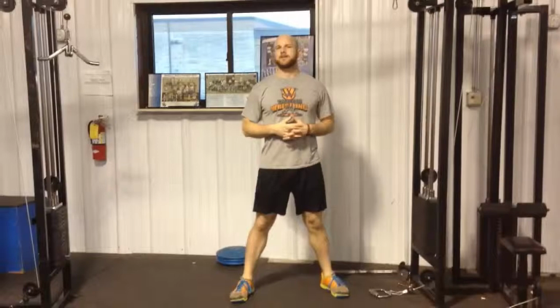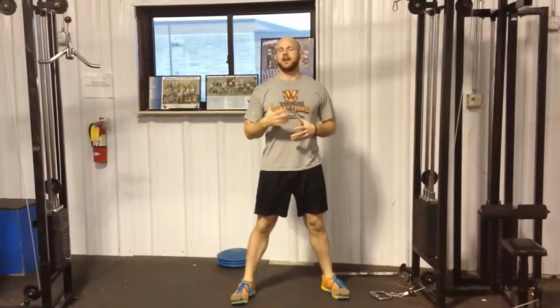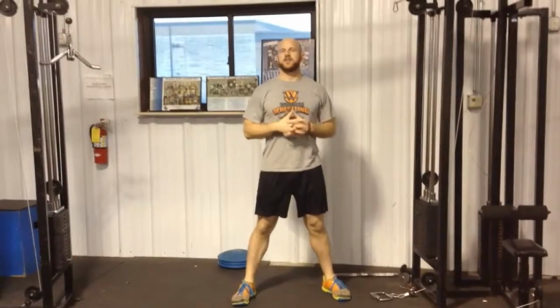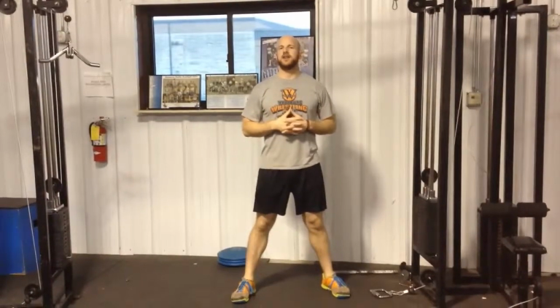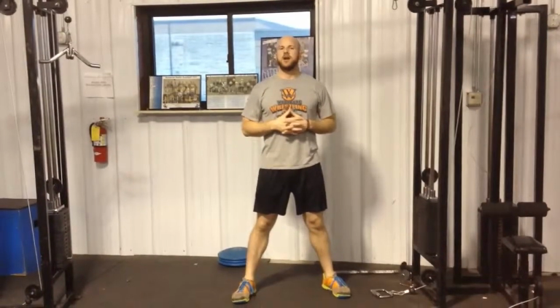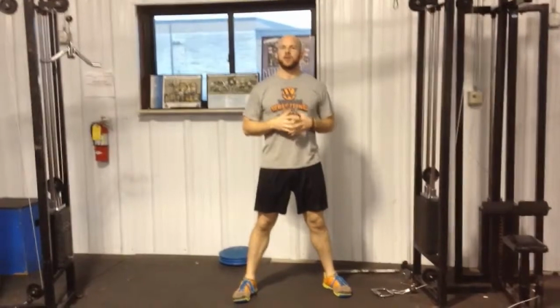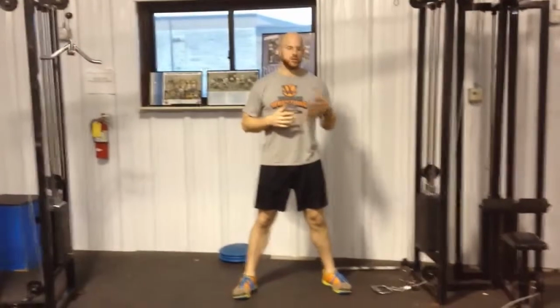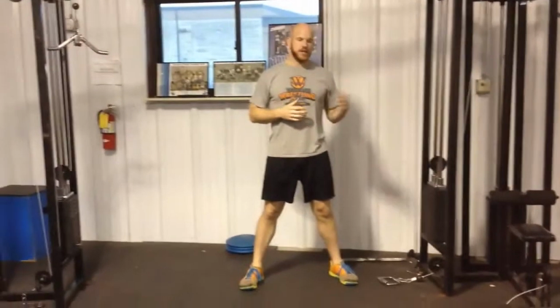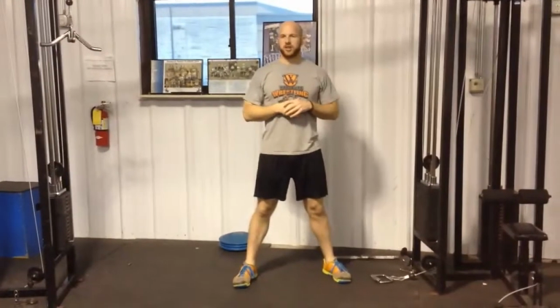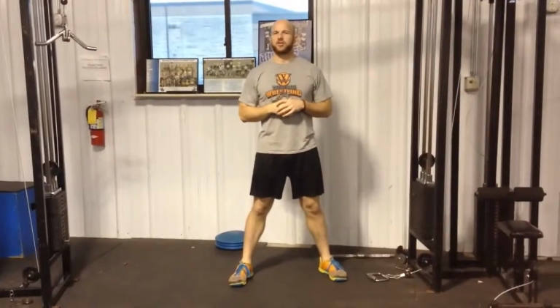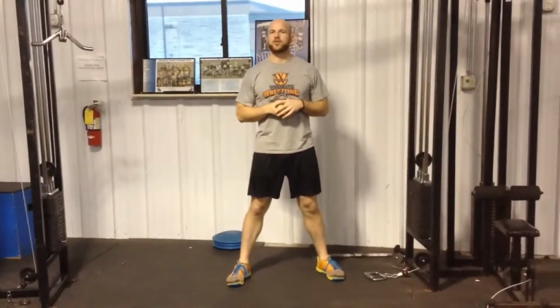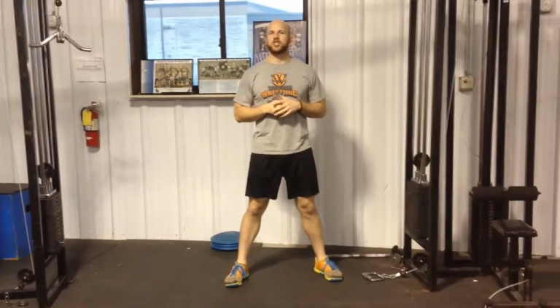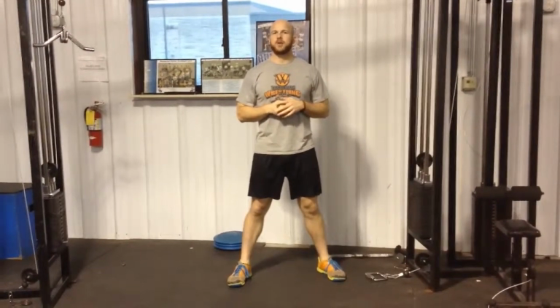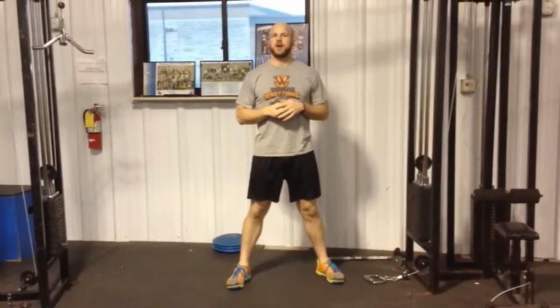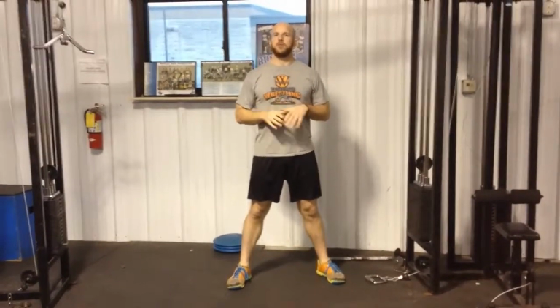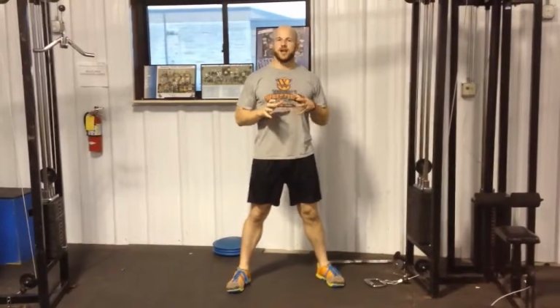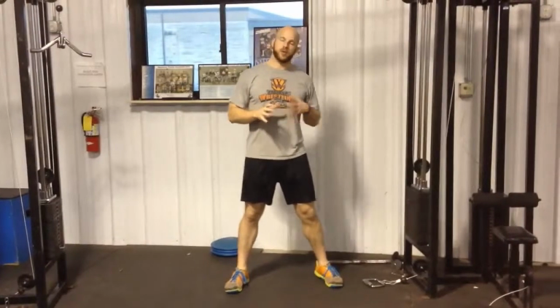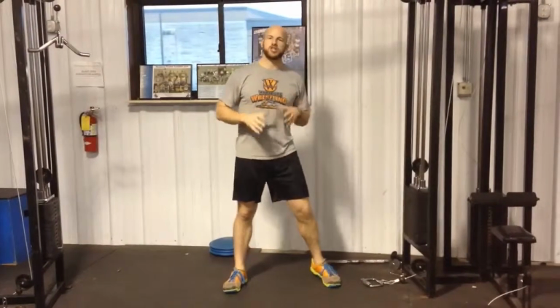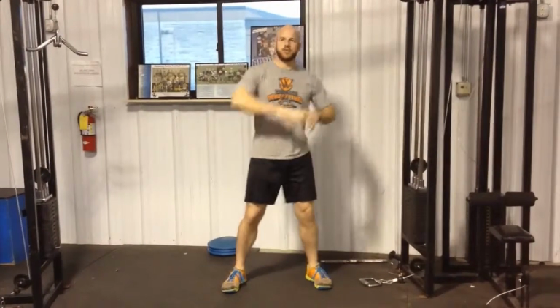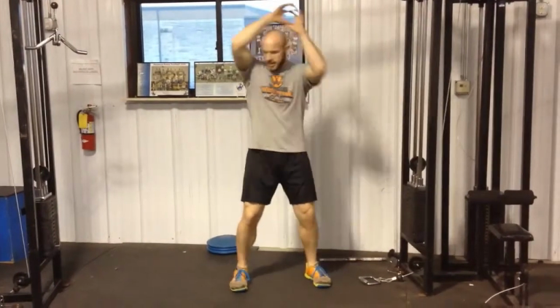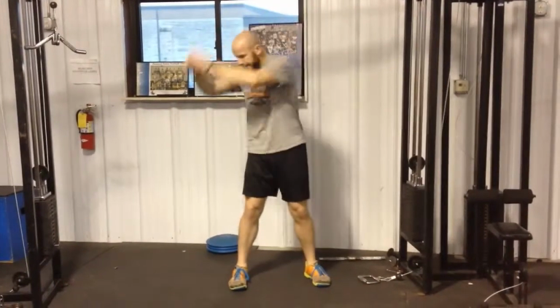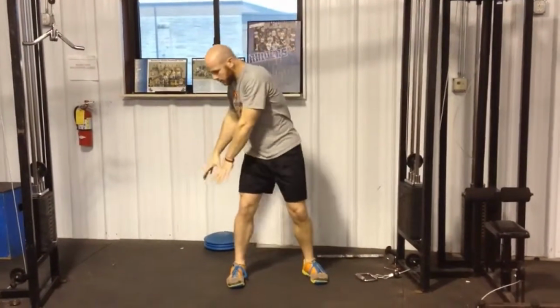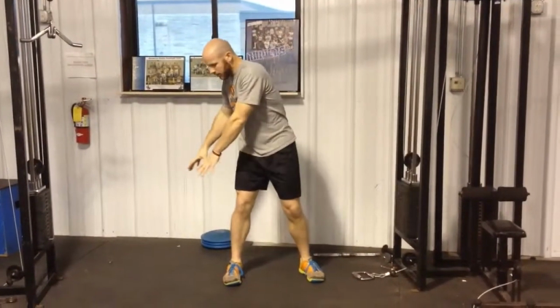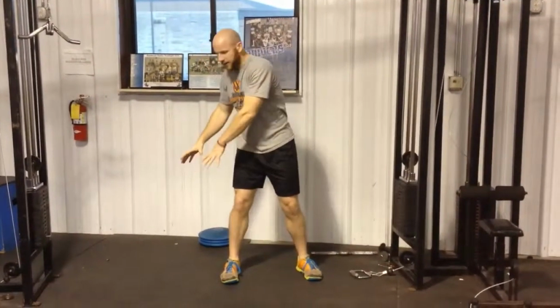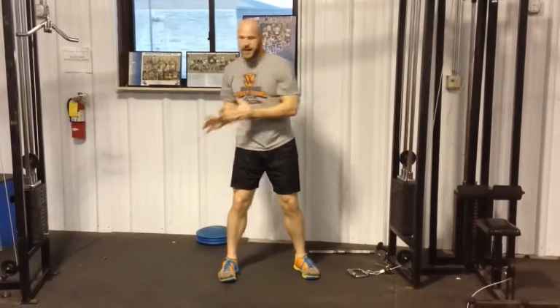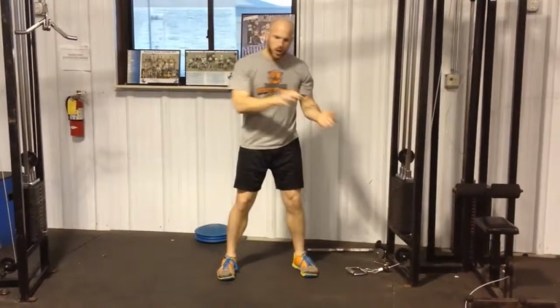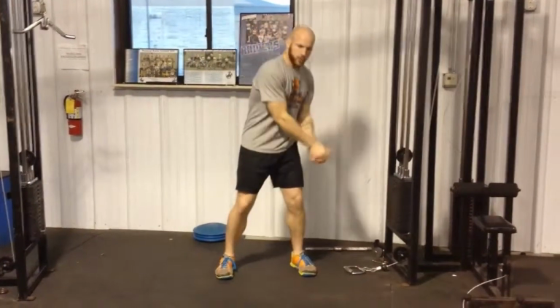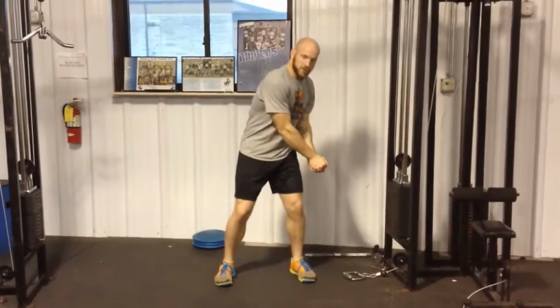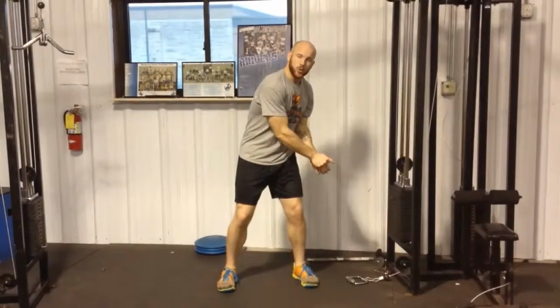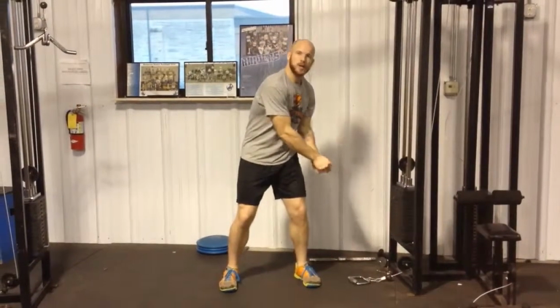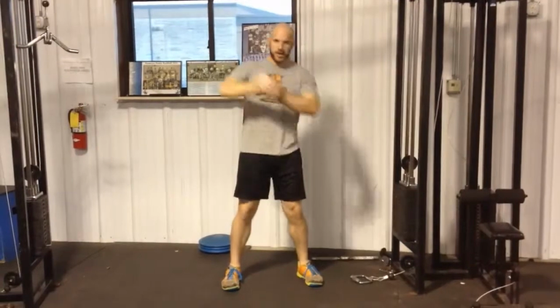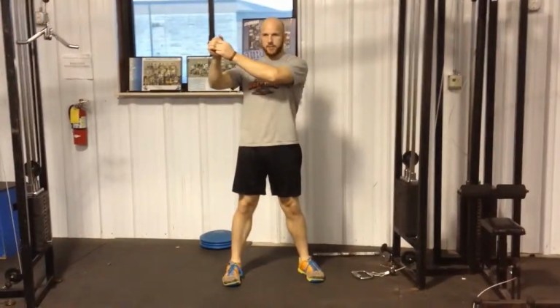Alright, in this video I'm going to be demonstrating the reverse woodchopper. With woodchoppers you're always coming down with the weight — this time we're going to be taking the weight and bringing it up.